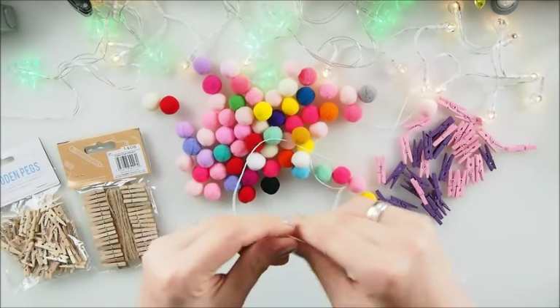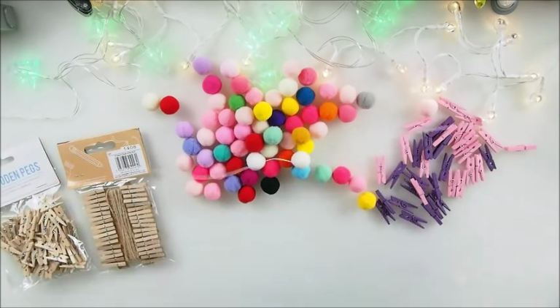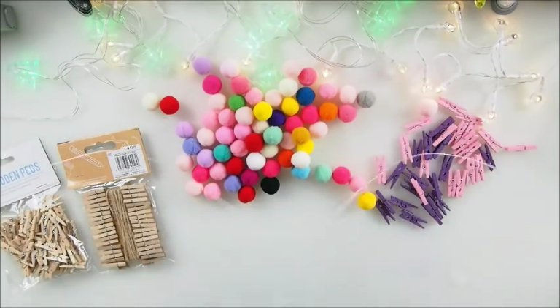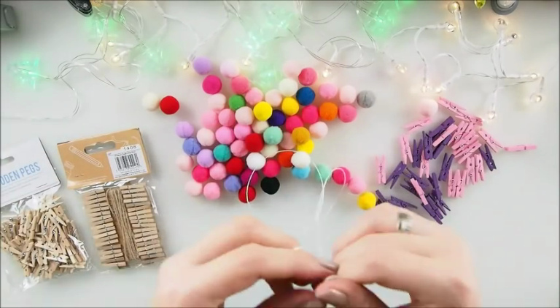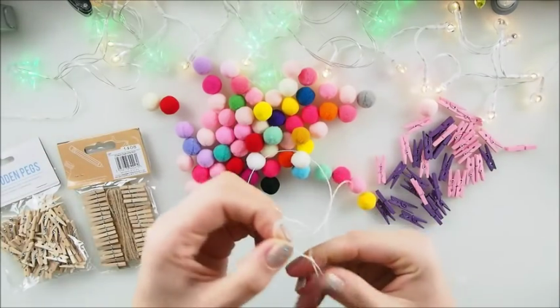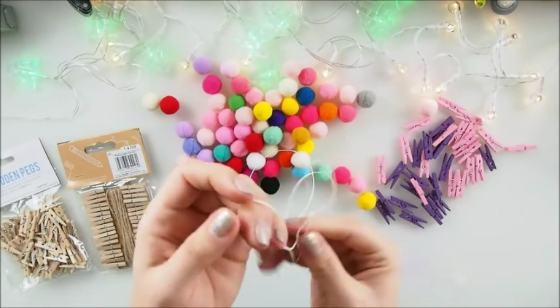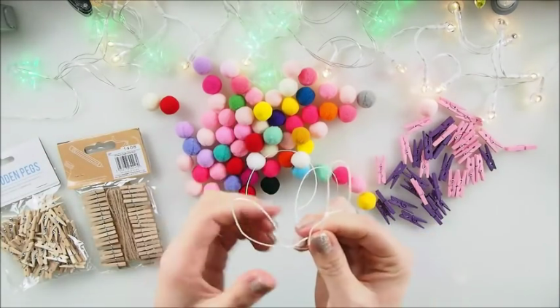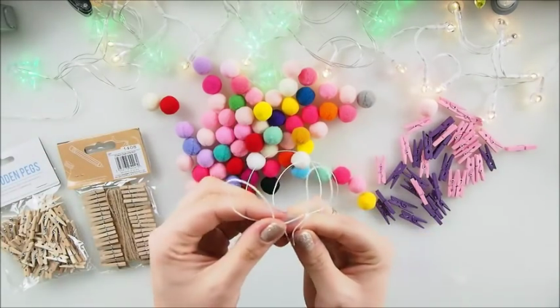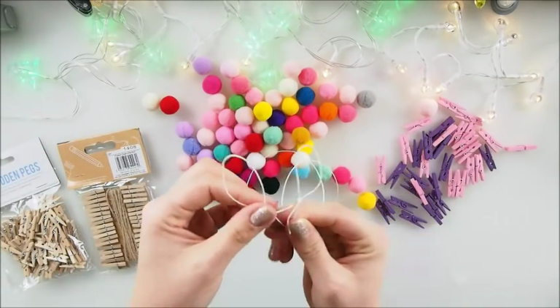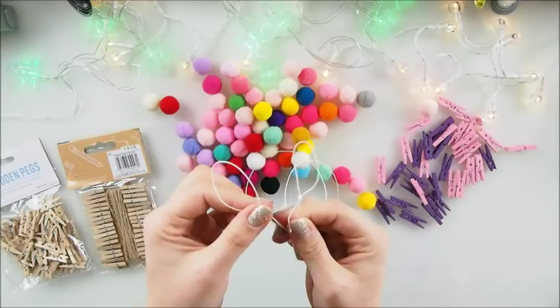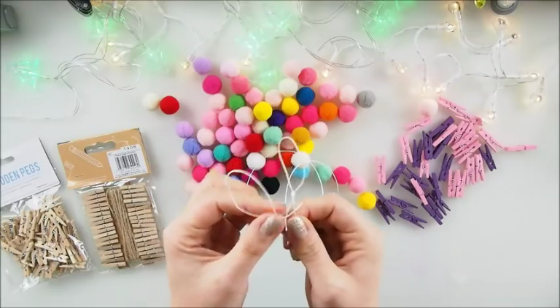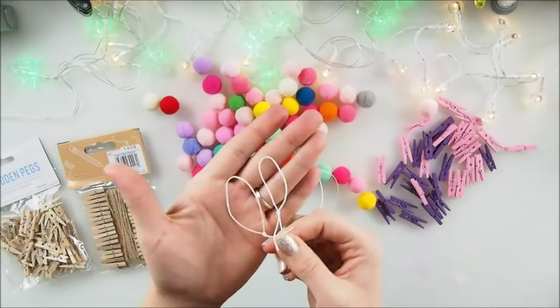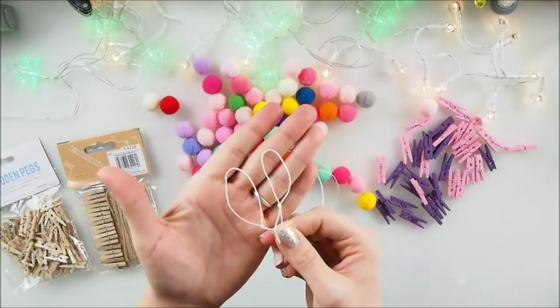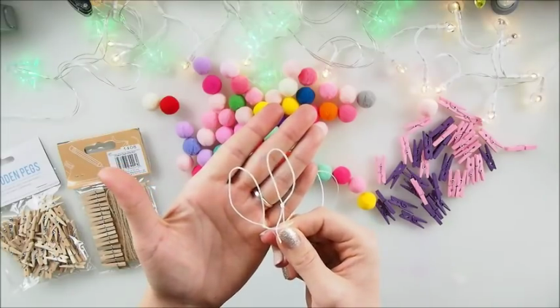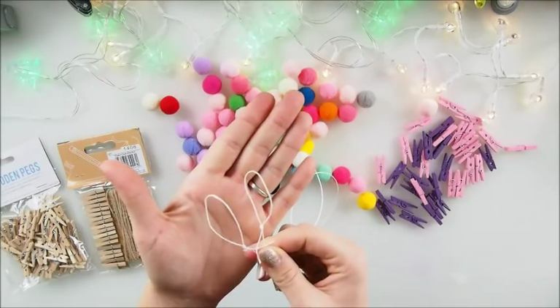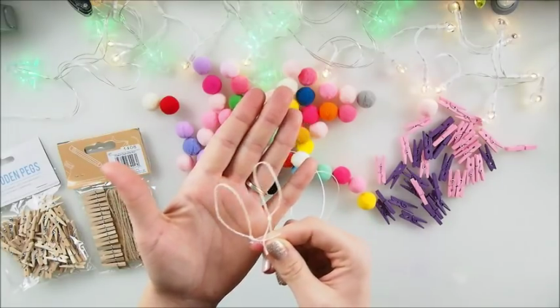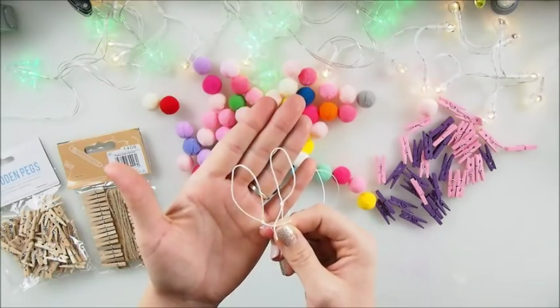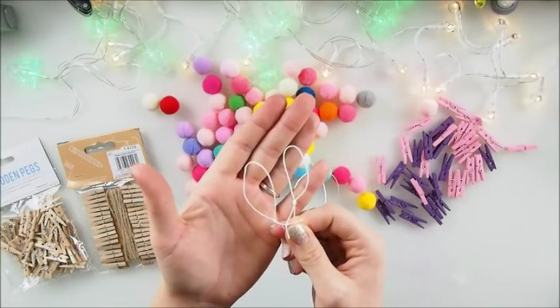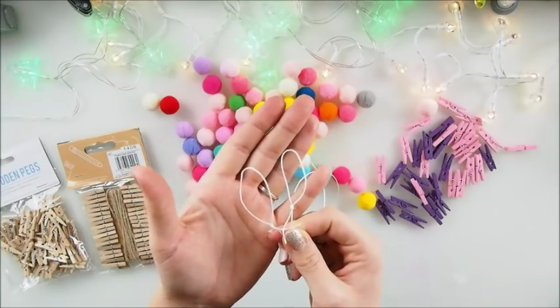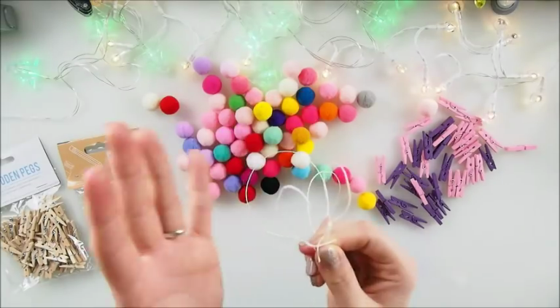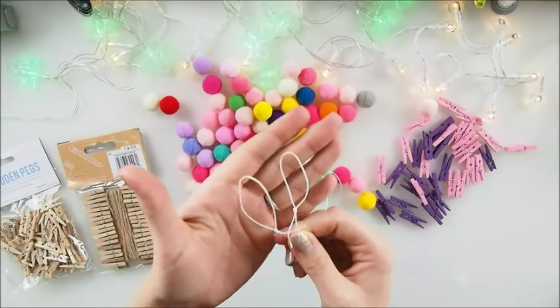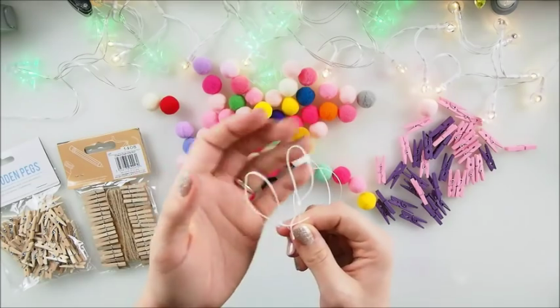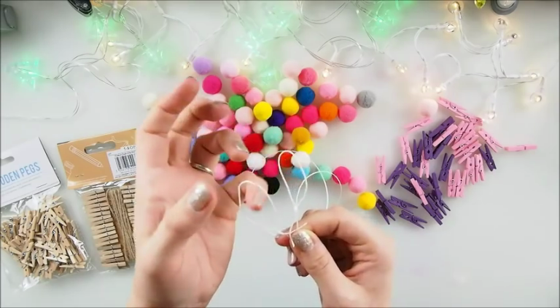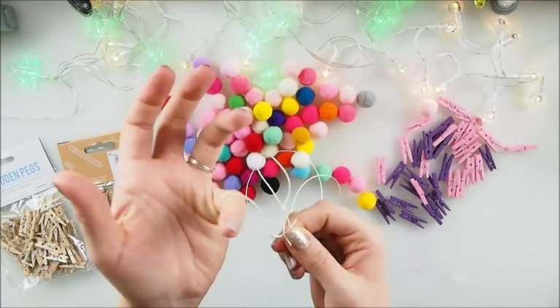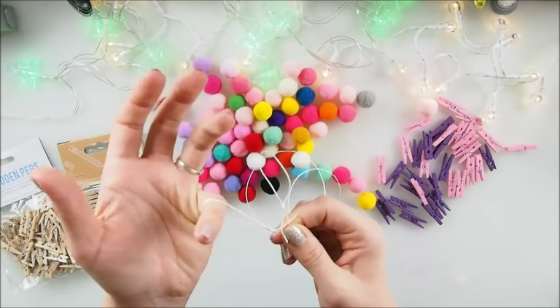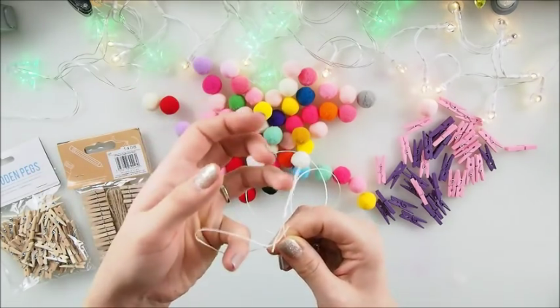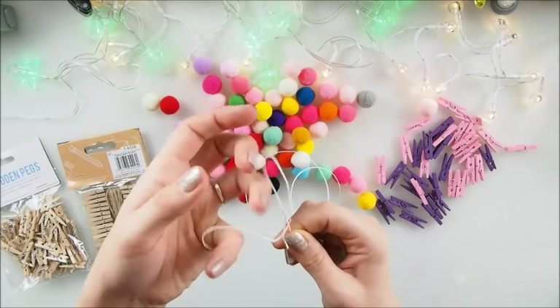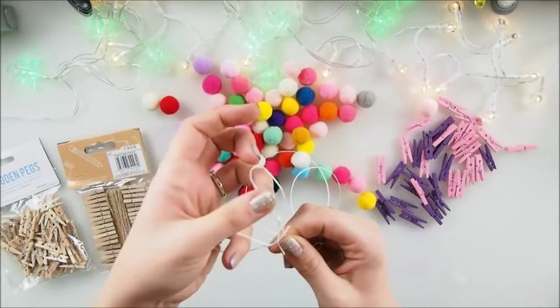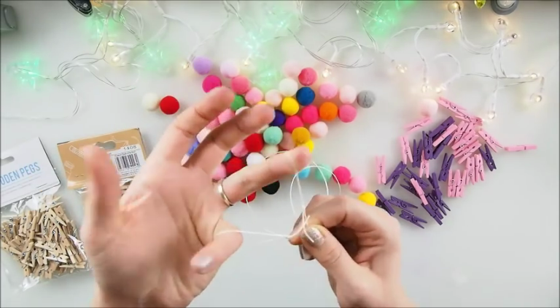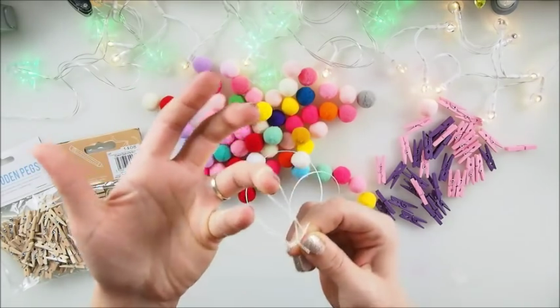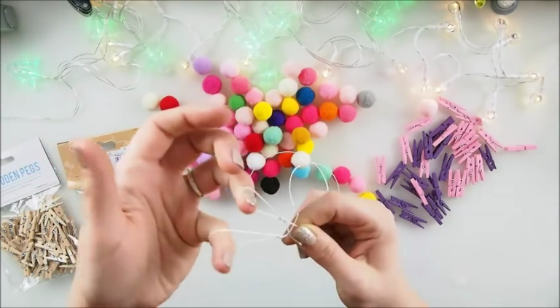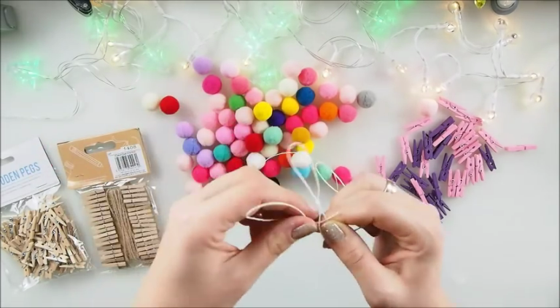As you can see on both ends, I forgot to show you earlier — I just did two loops, that's it. Two loops, nothing complicated. That's so someone can hang it on something. I figured that would be handy.